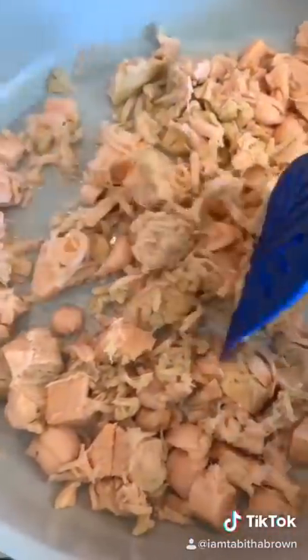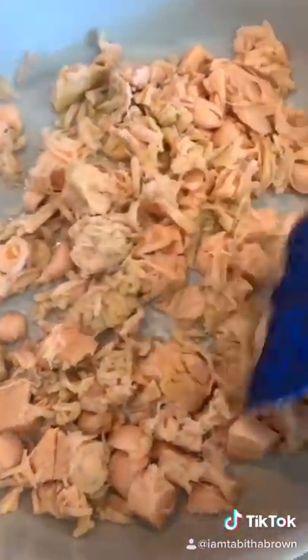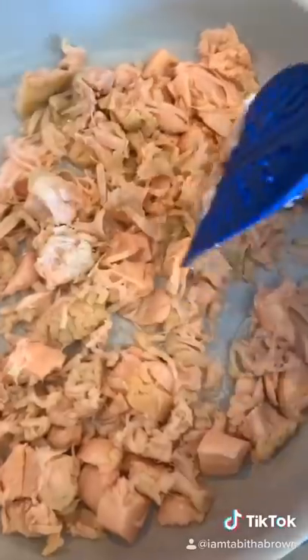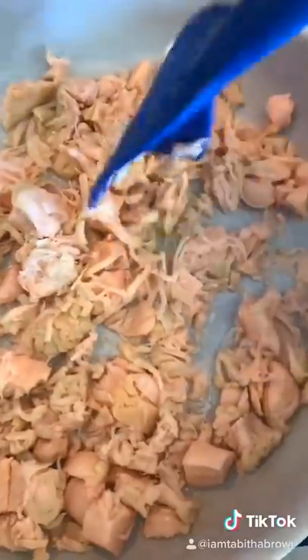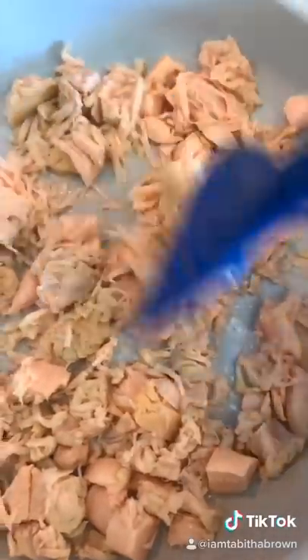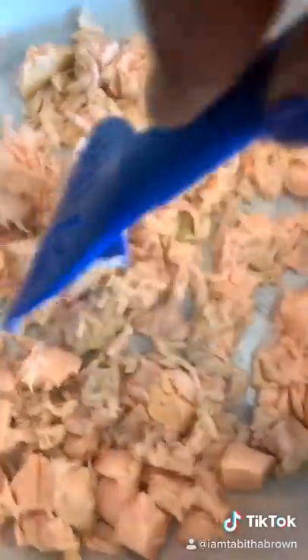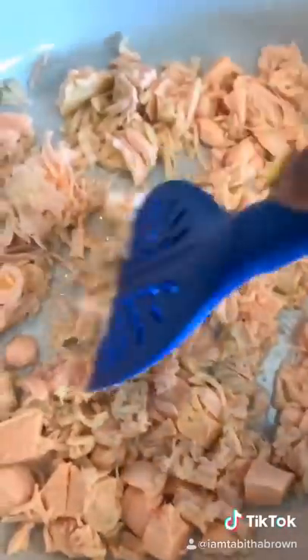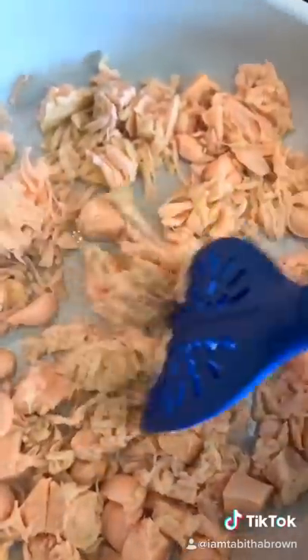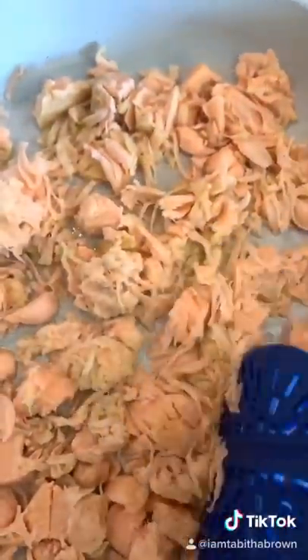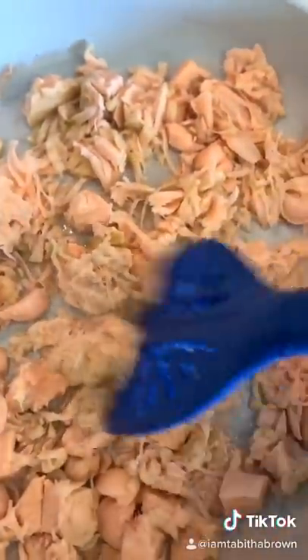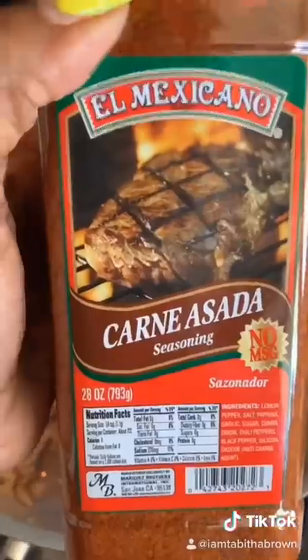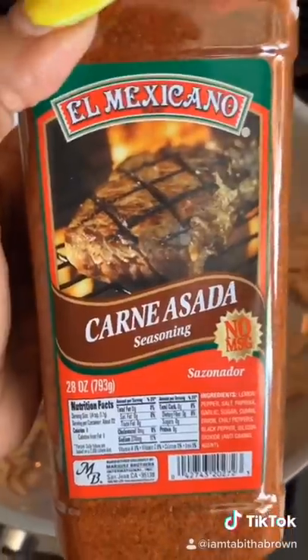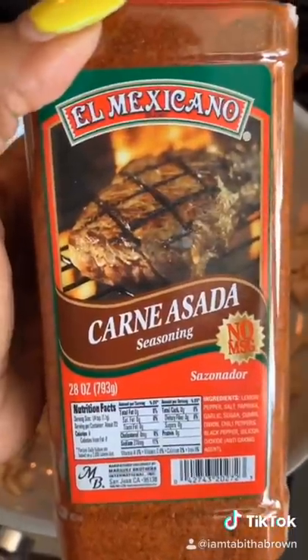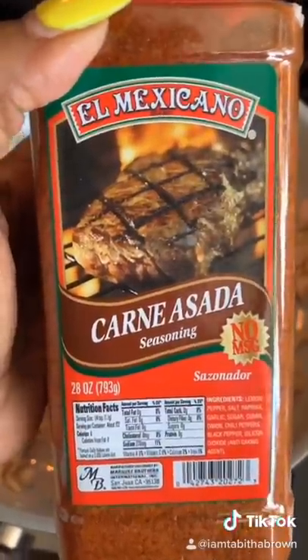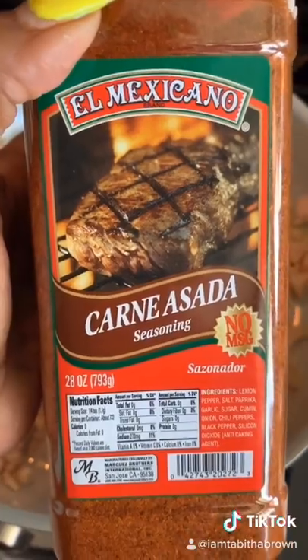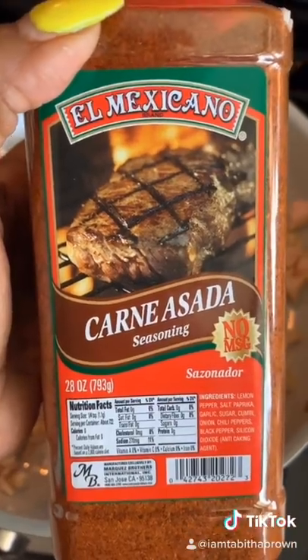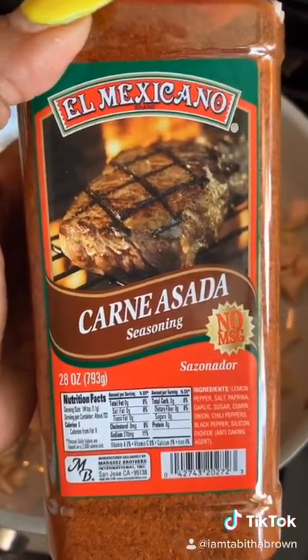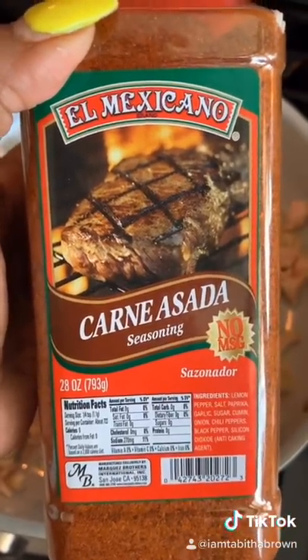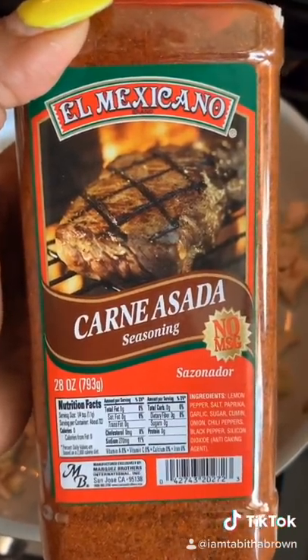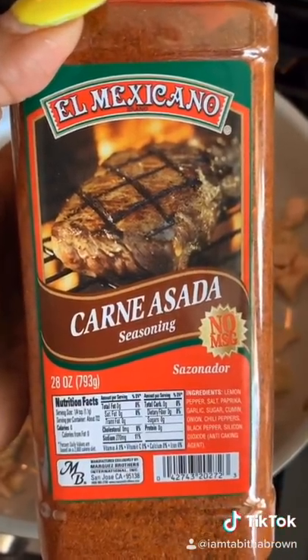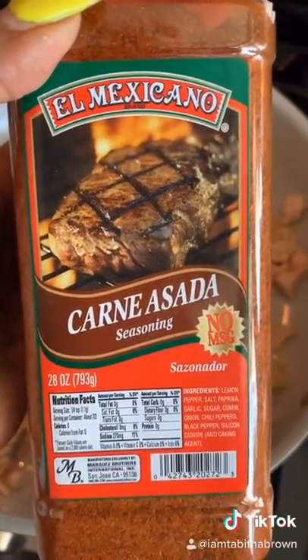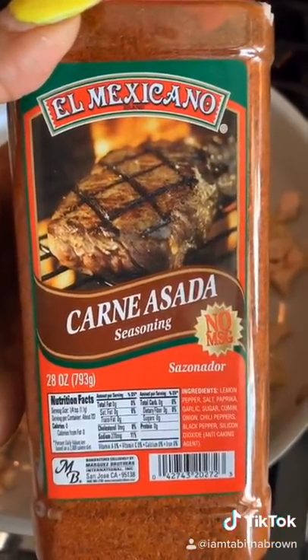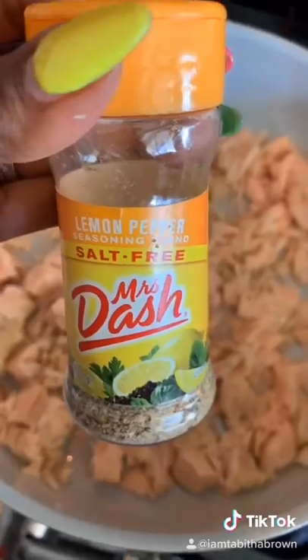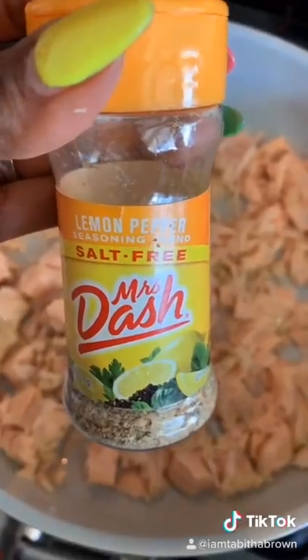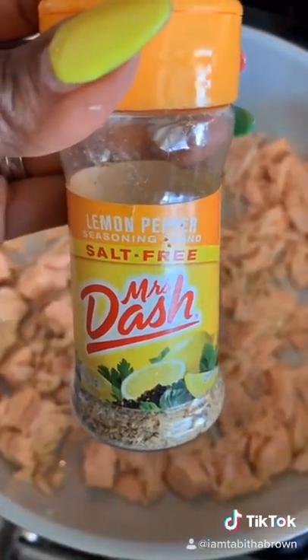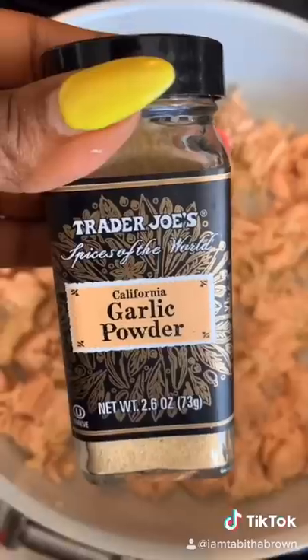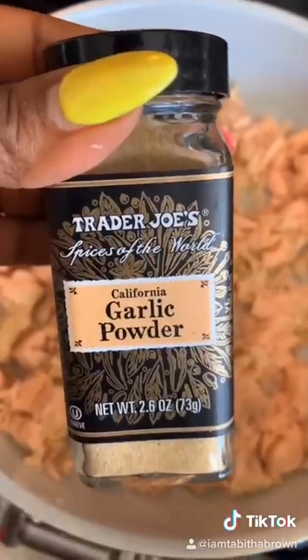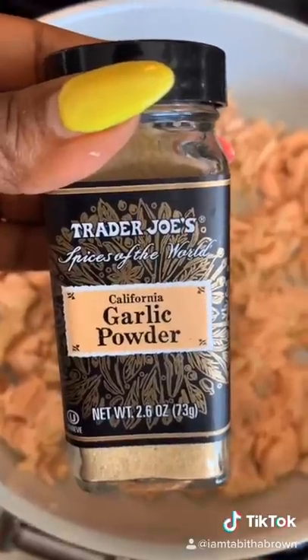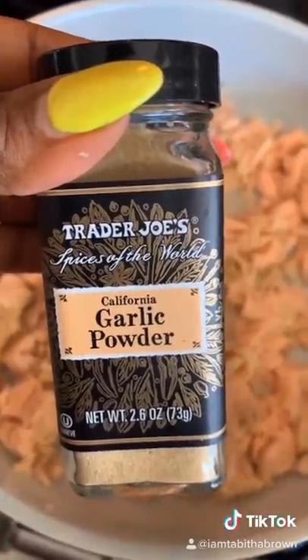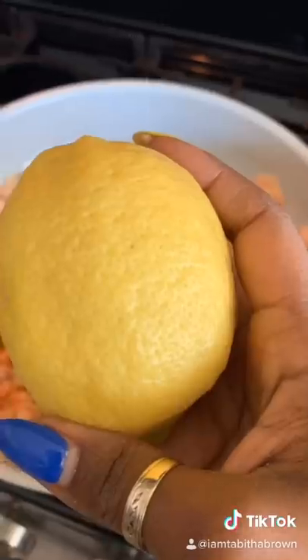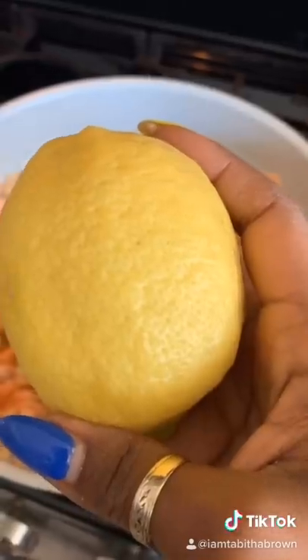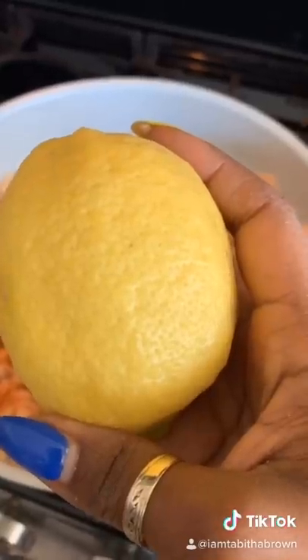You can do this also while you're cooking, but I just like to do it before. It's a great substitute for pork or chicken, so I'm going to season it with apple cider vinegar, a little lemon pepper, garlic powder, and fresh lemon juice.